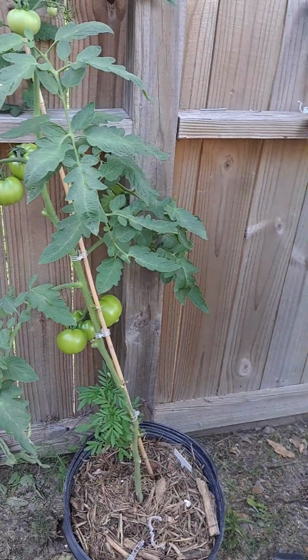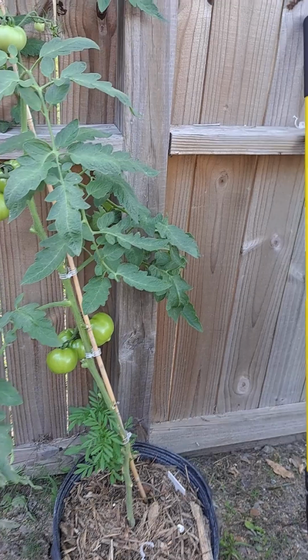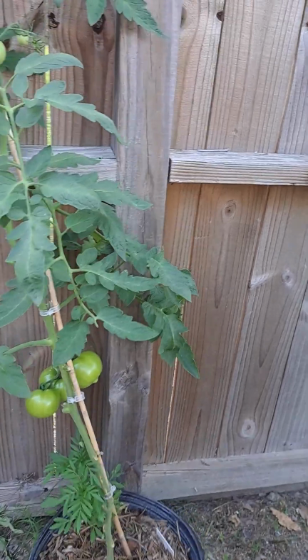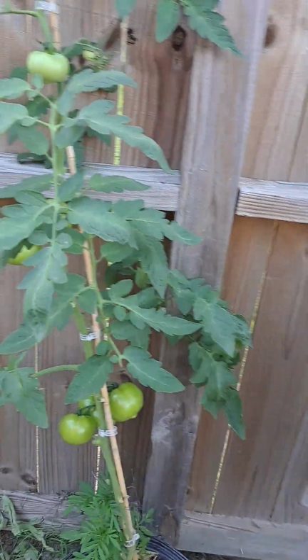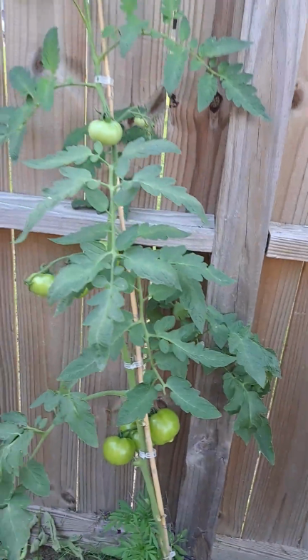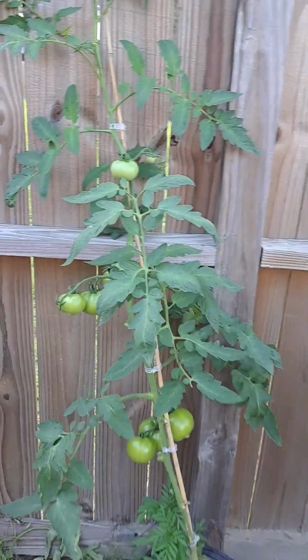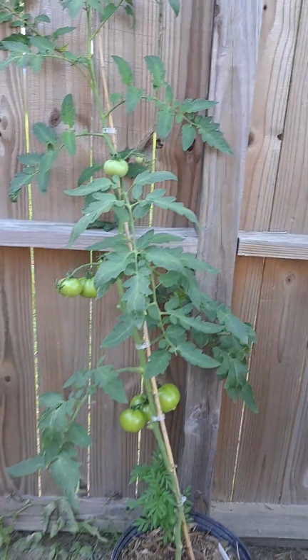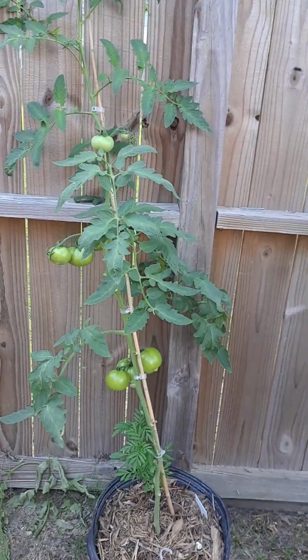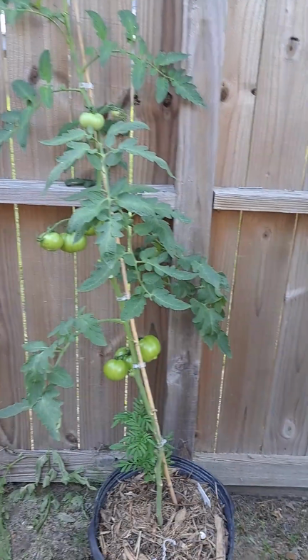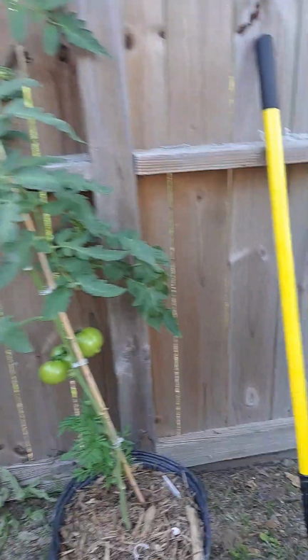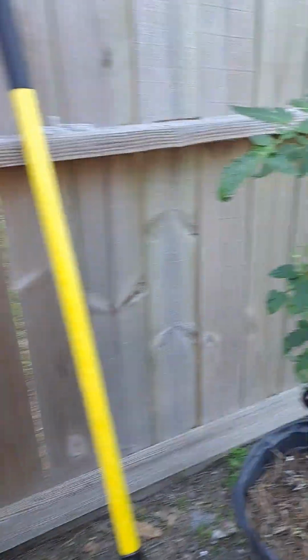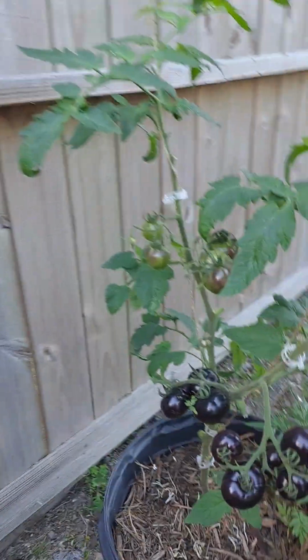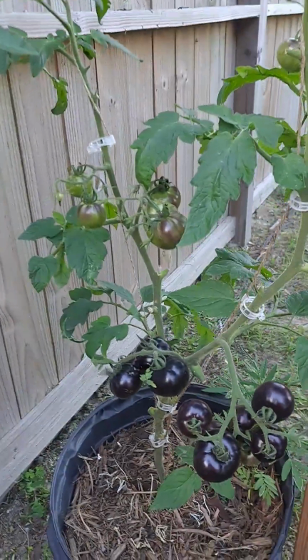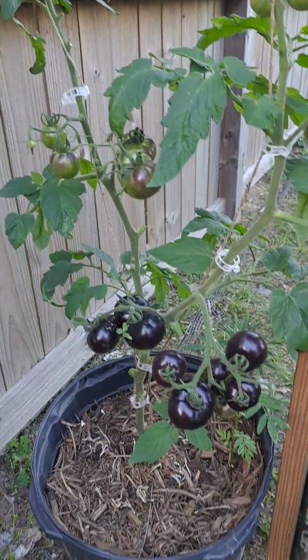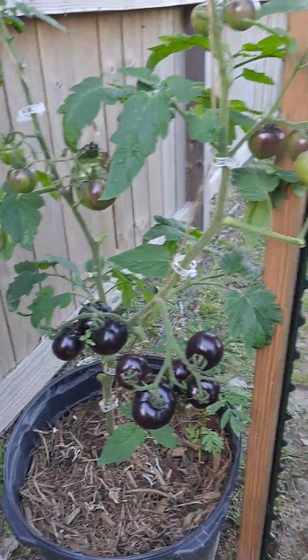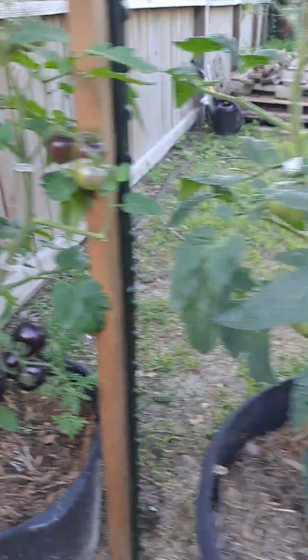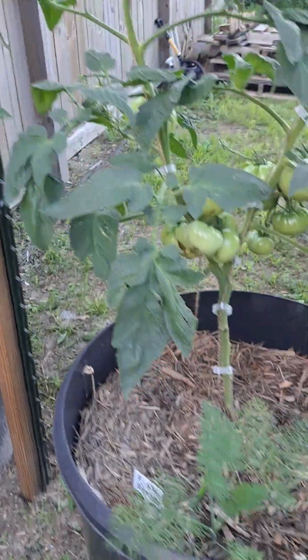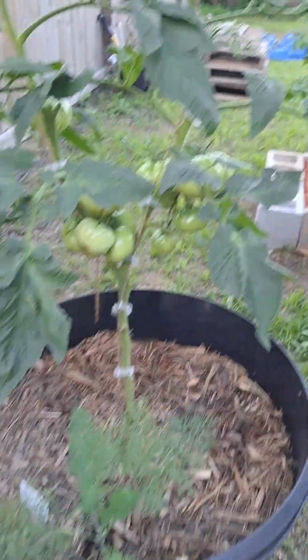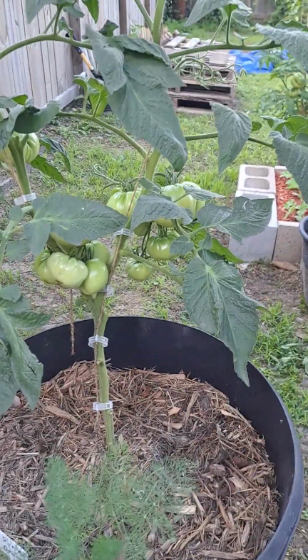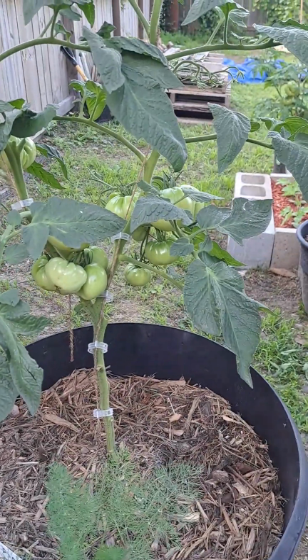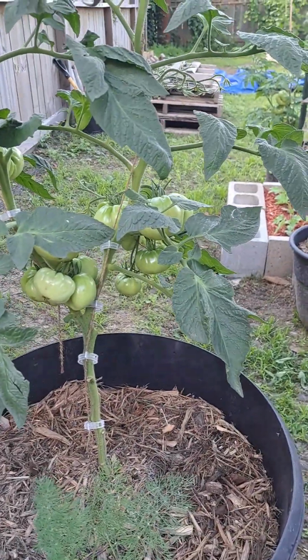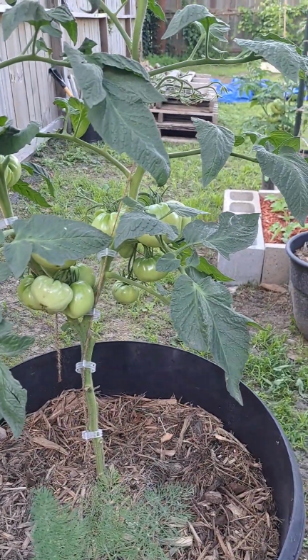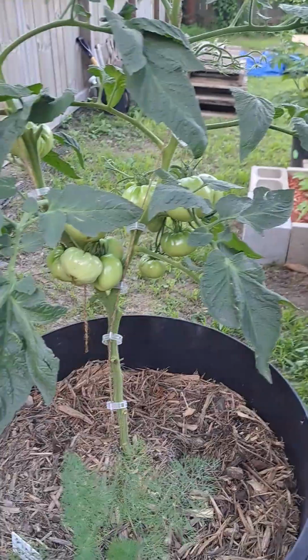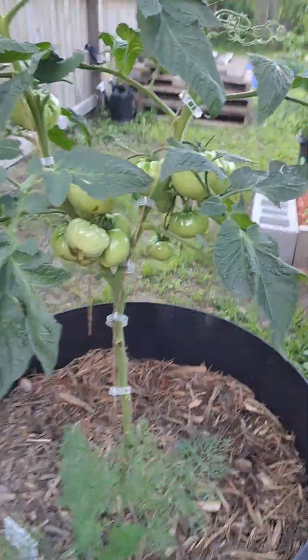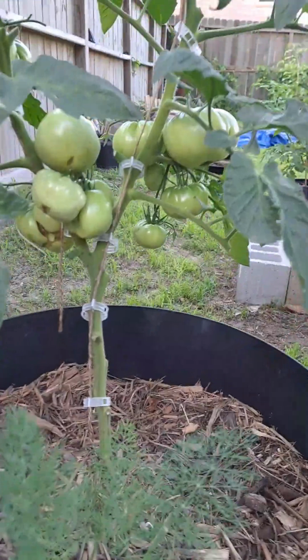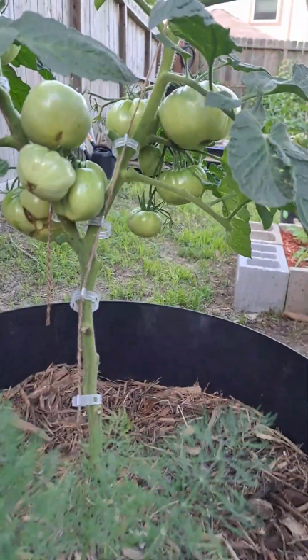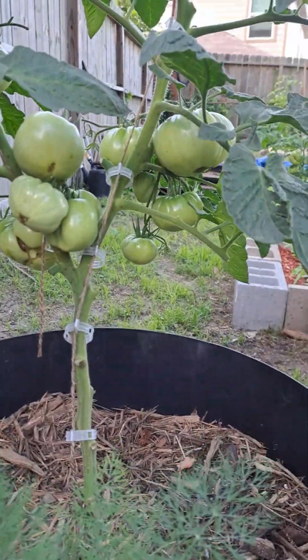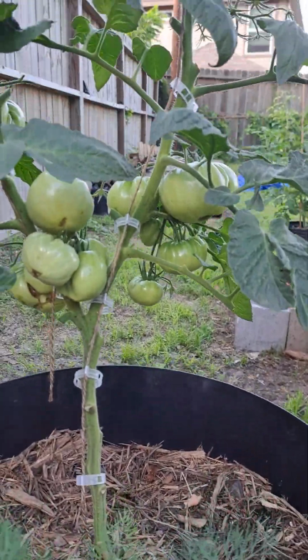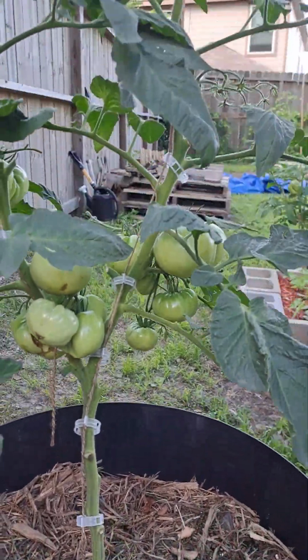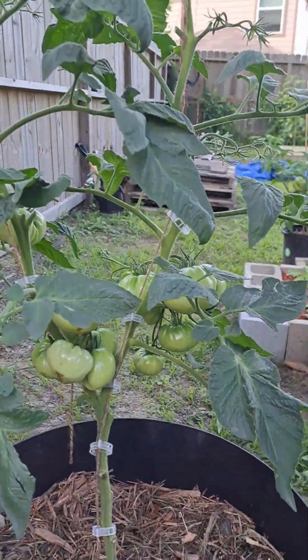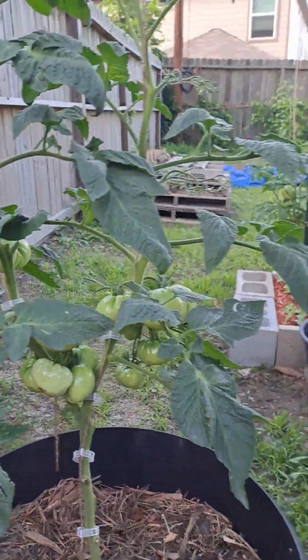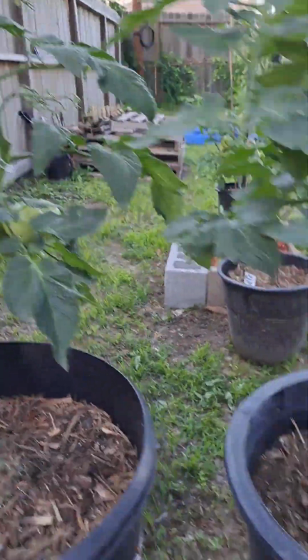This here is an Arkansas Traveler, kind of just hanging out by itself. We got the Queen of the Night. We got our pink brandywine — one of two here — looking good, plenty of pink brandywines on there.